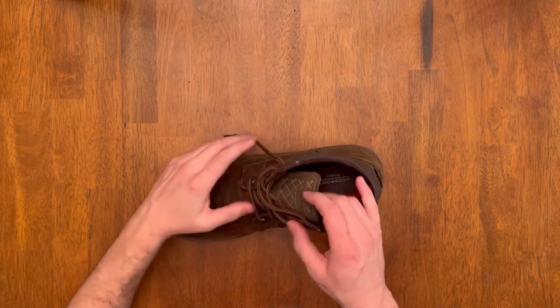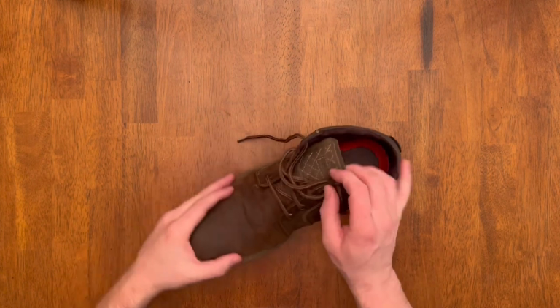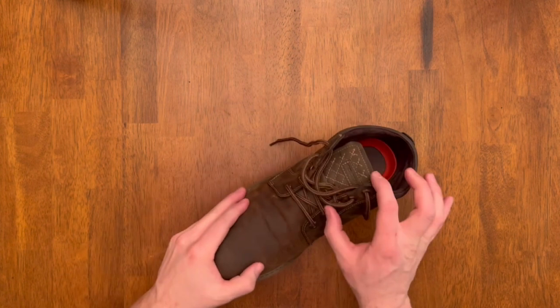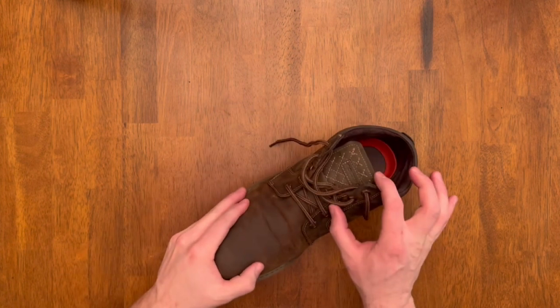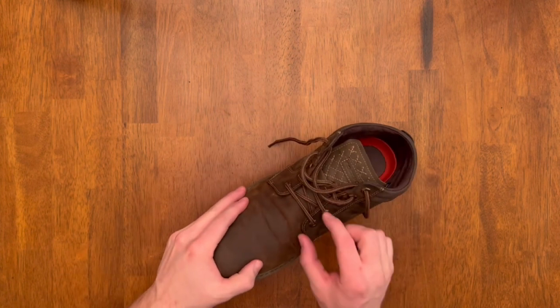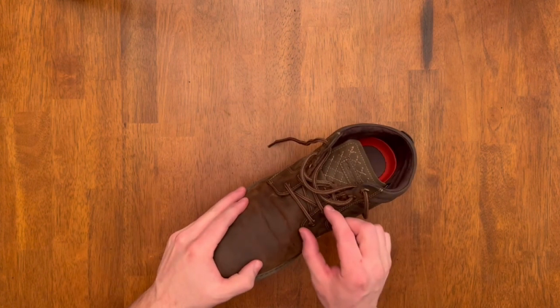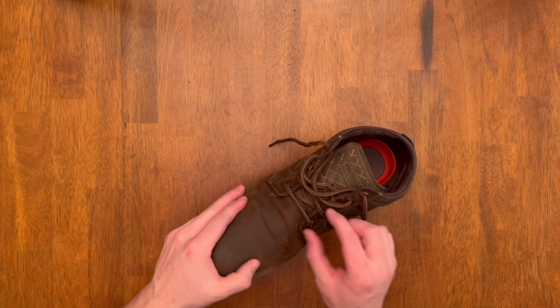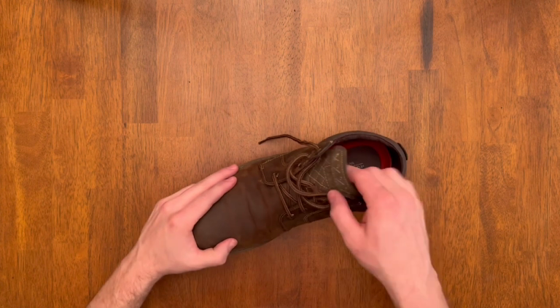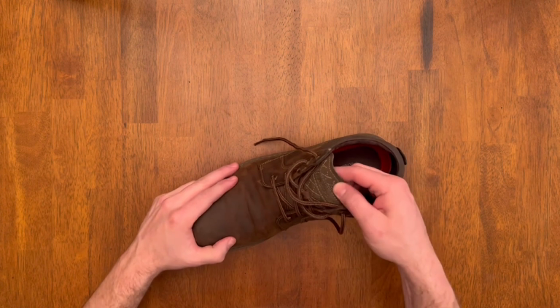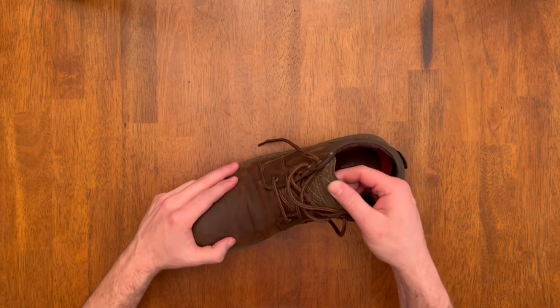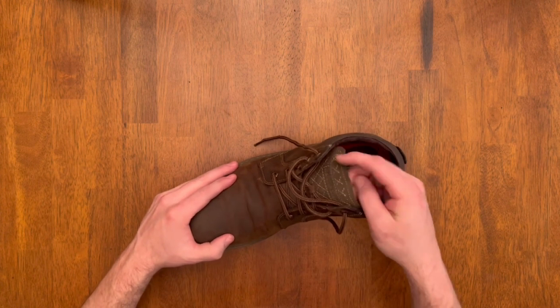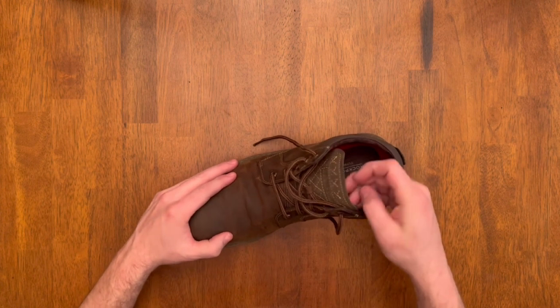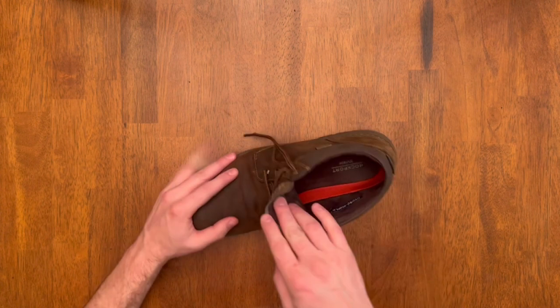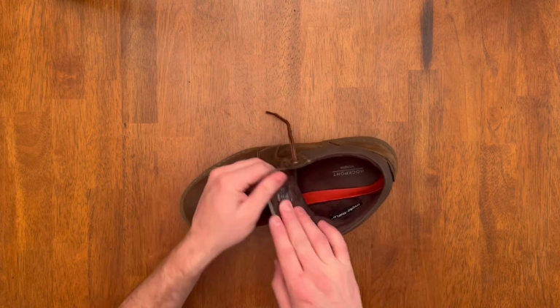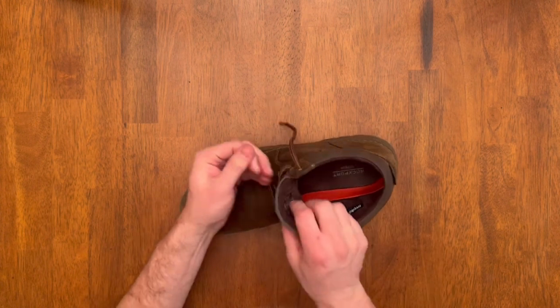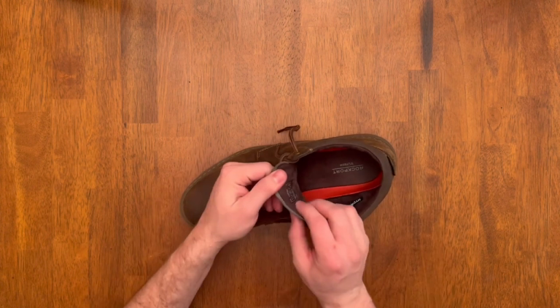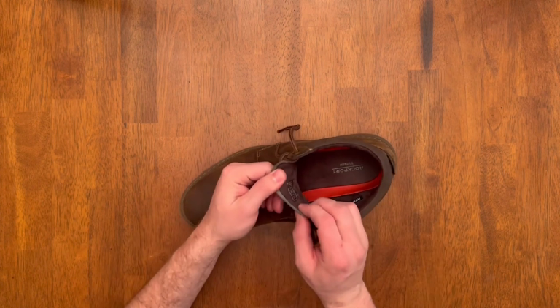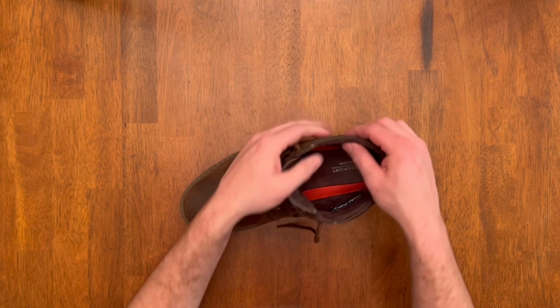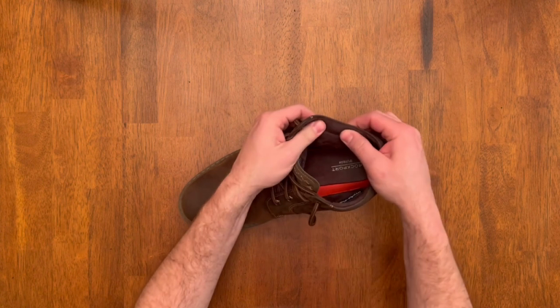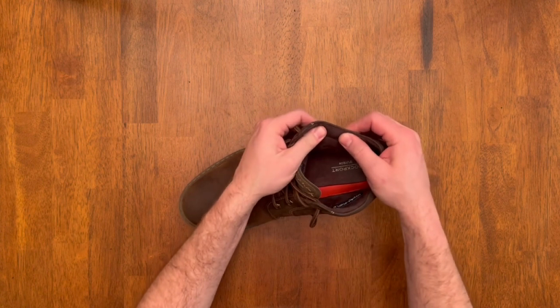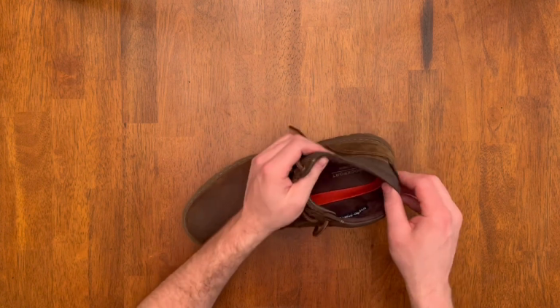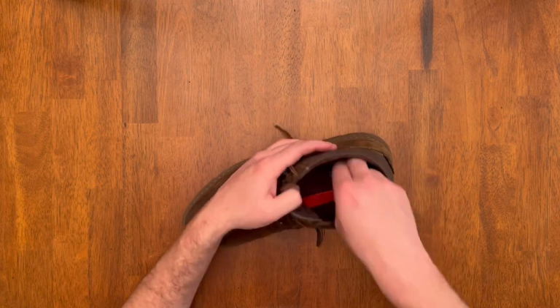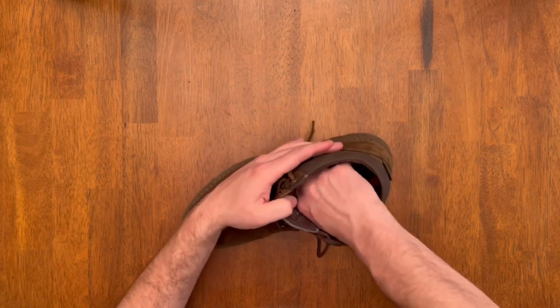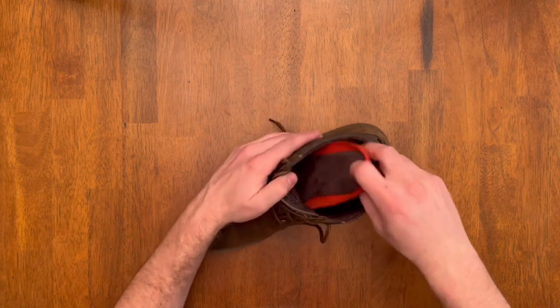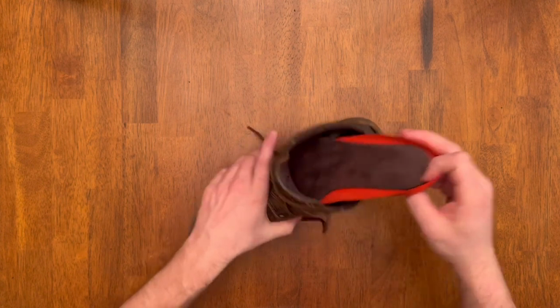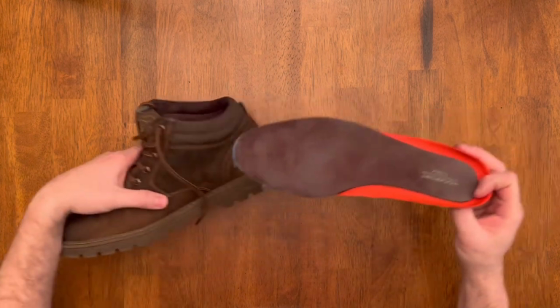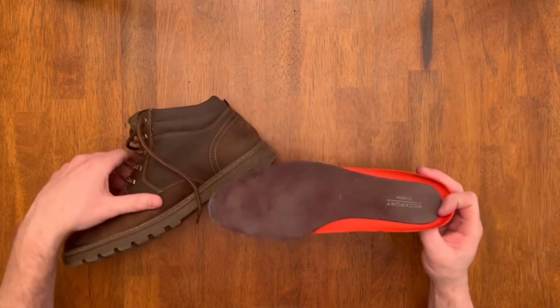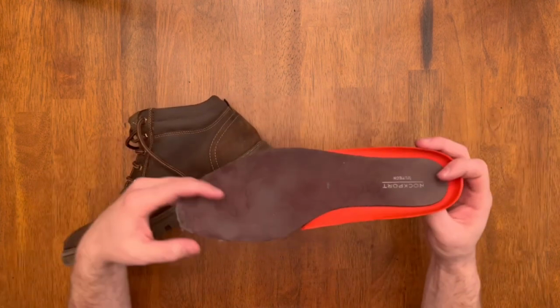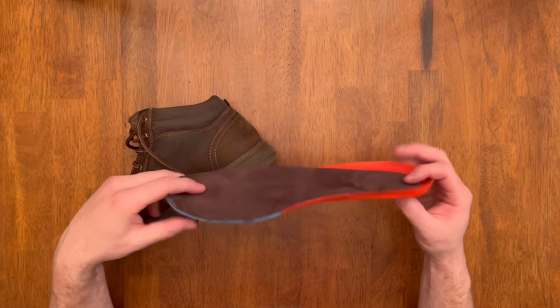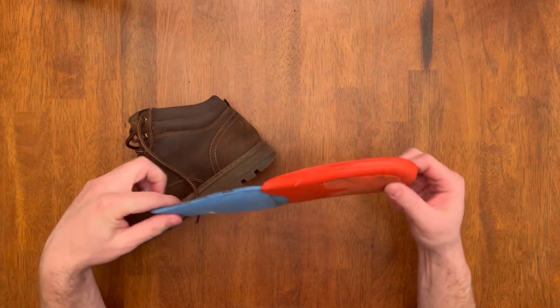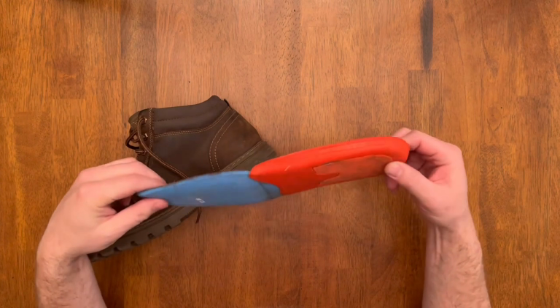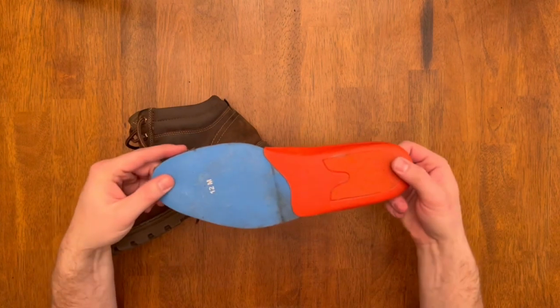There's a pattern on the tongue, and the tongue is connected at the bottom section and free-floating at the top, which is great for keeping it waterproof. It's a nice thick tongue with thick padding around the ankle as well. The insole is super comfortable — it's a two-part insole.